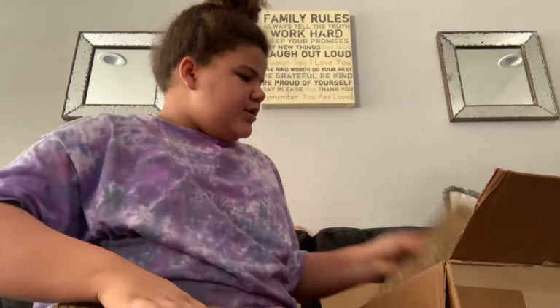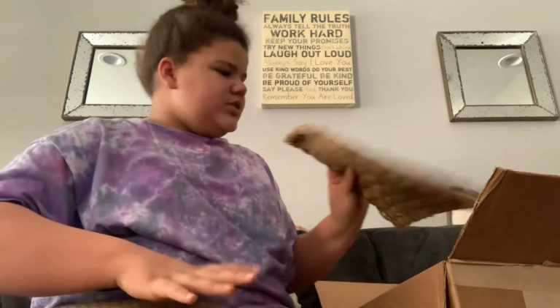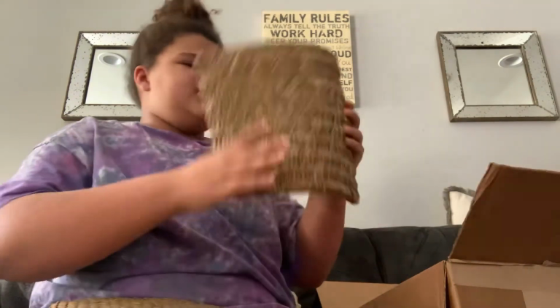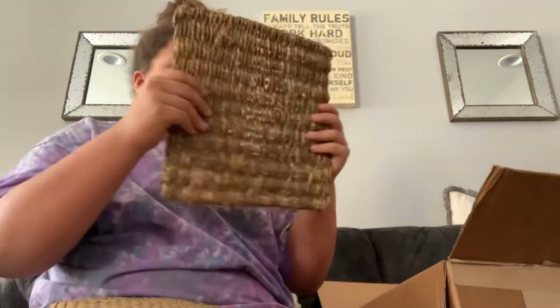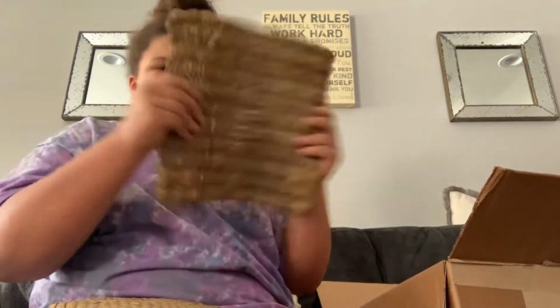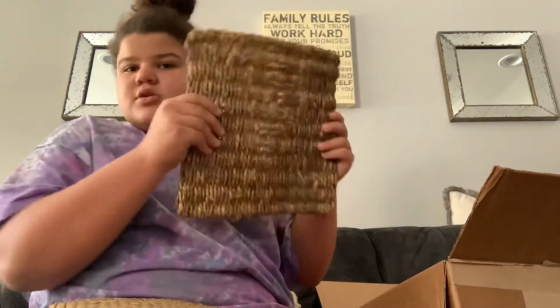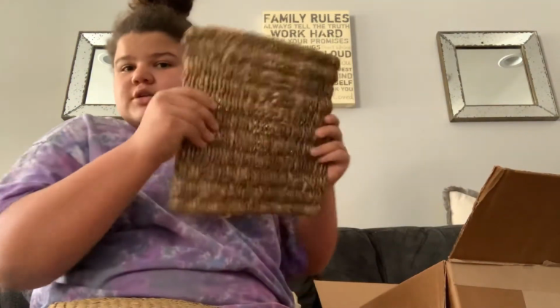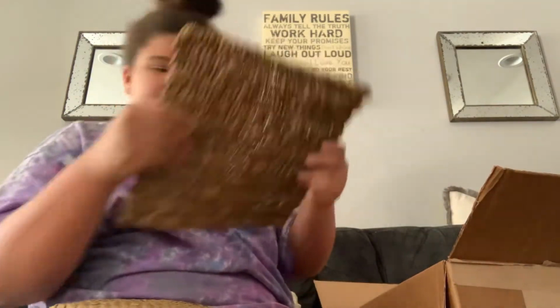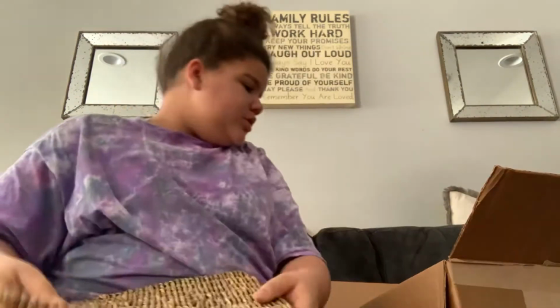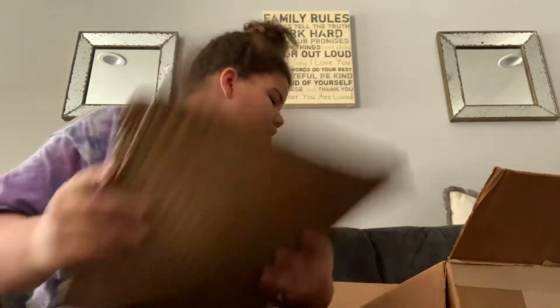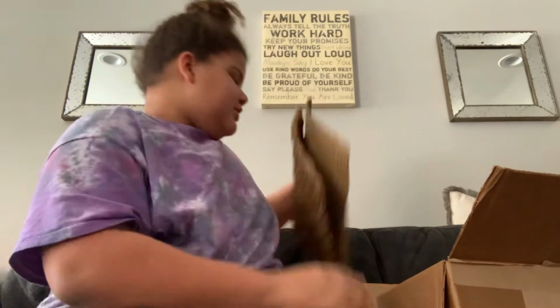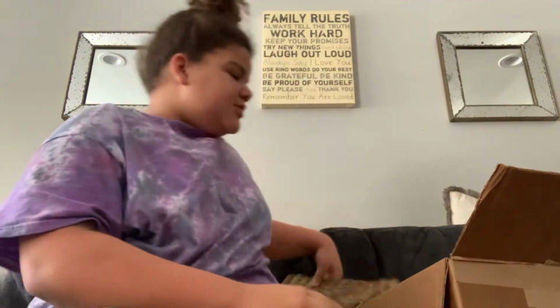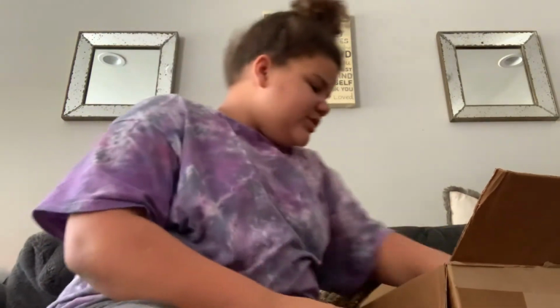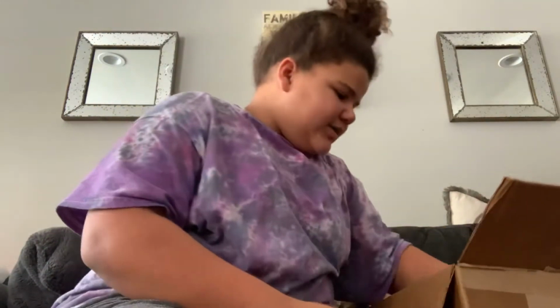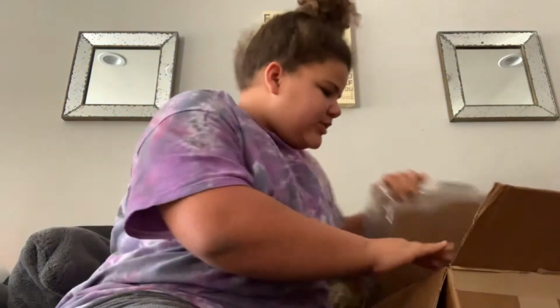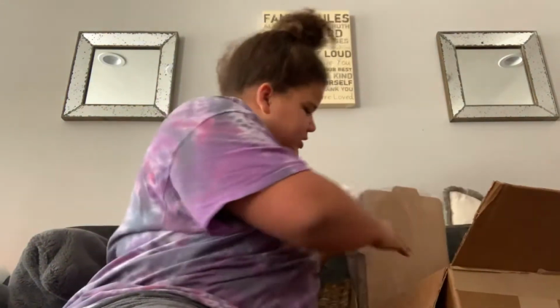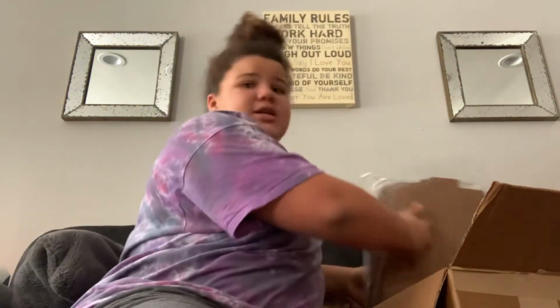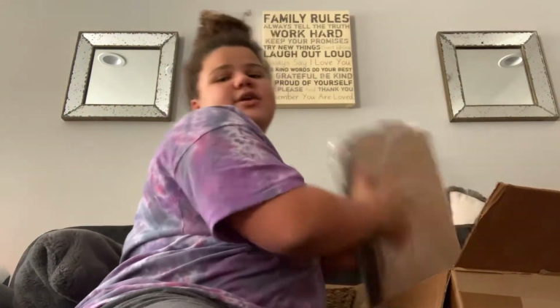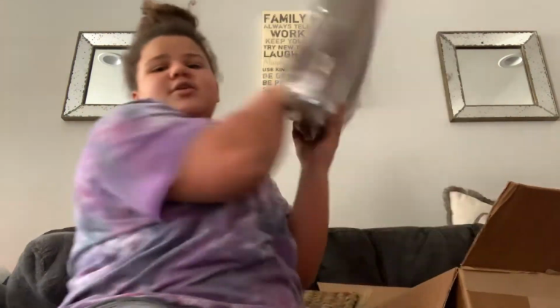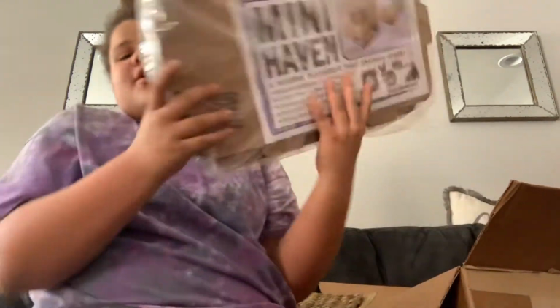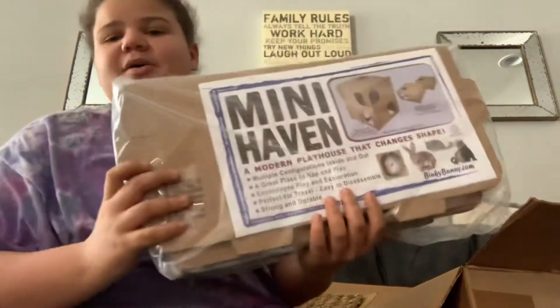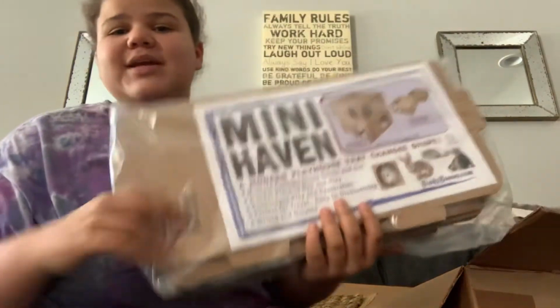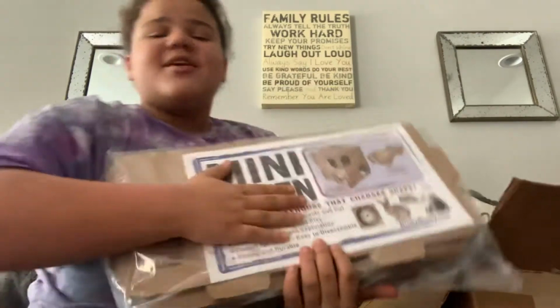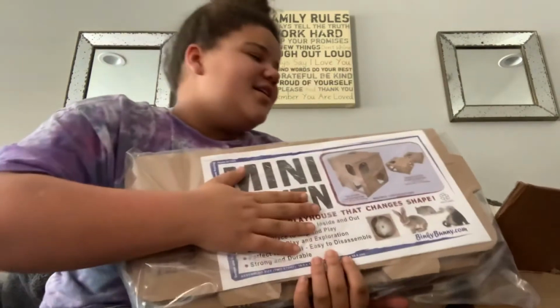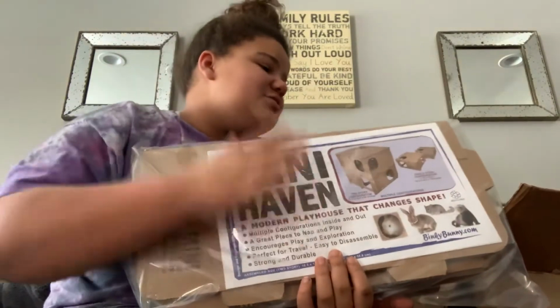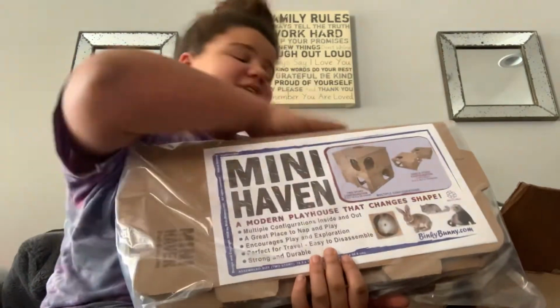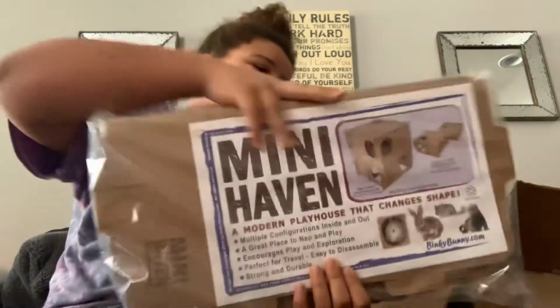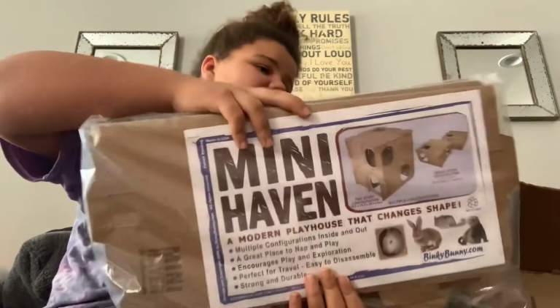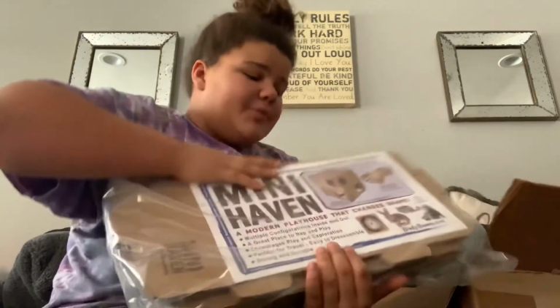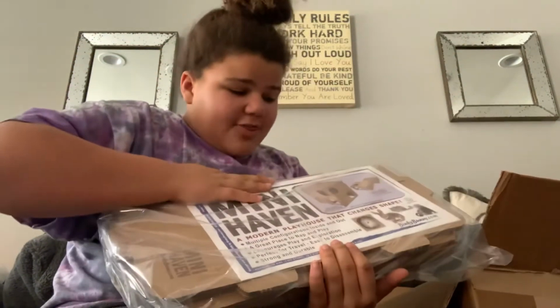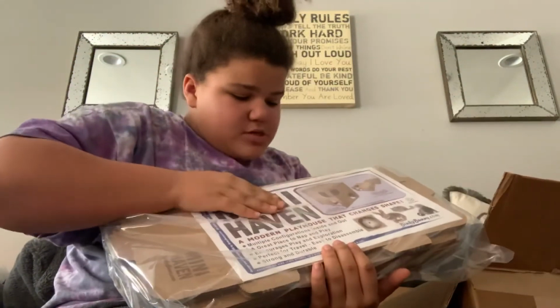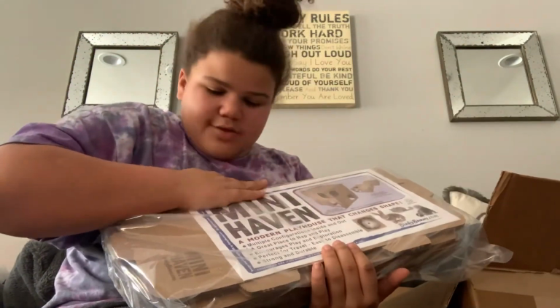And here's just a seagrass mat — not stretchy. Then, last but certainly not least, is my Mini Haven. So, I also bought a Mini Haven, which is $20 for some cardboard, but I think it was worth it.